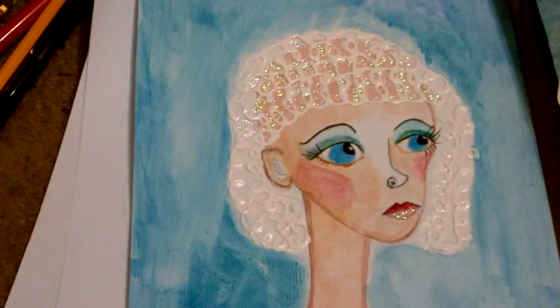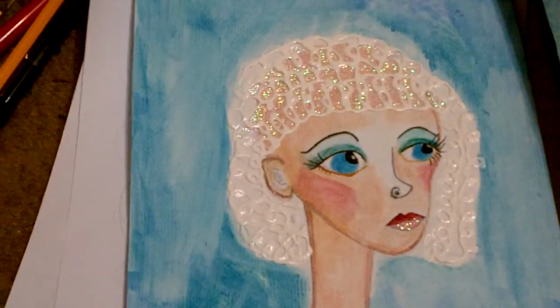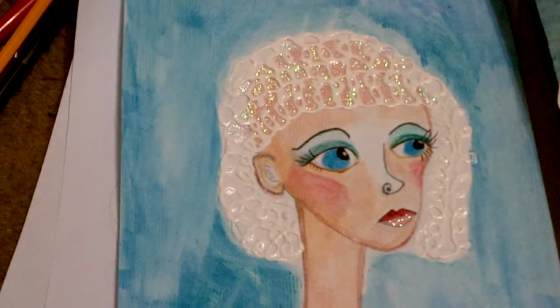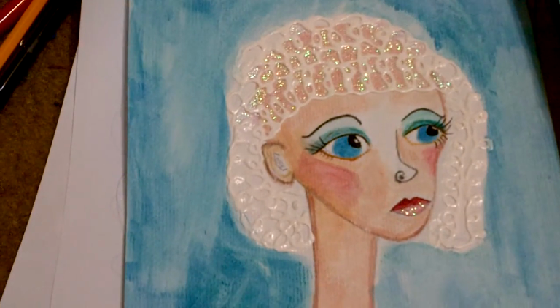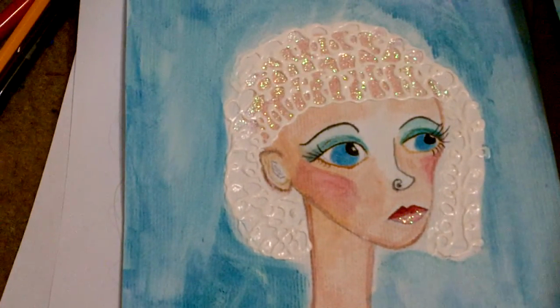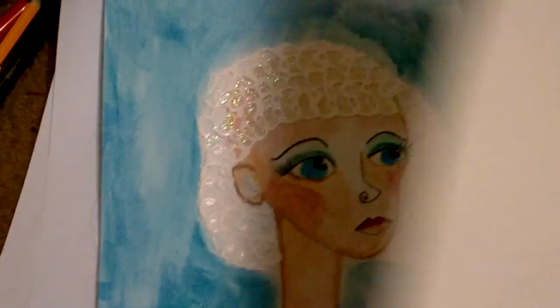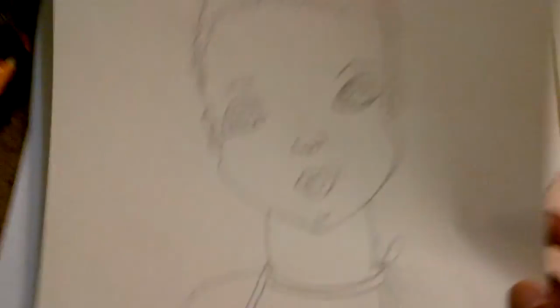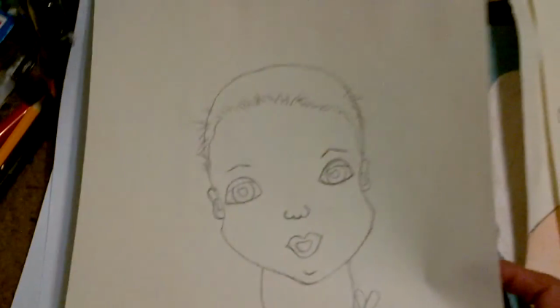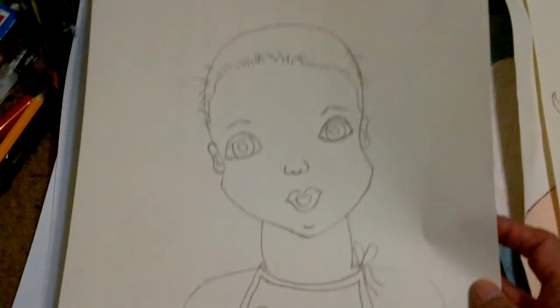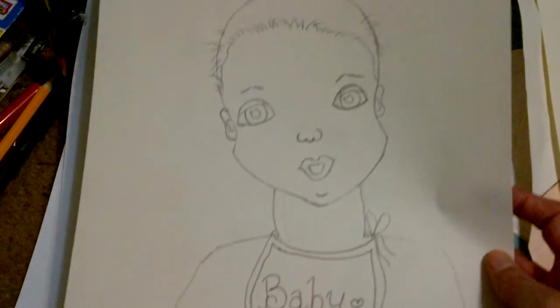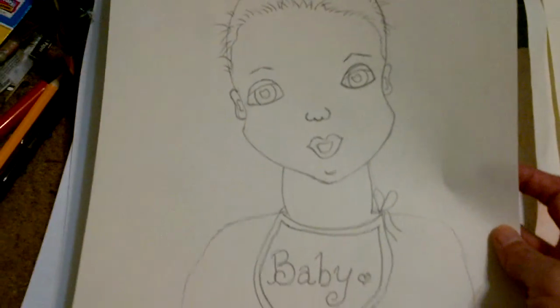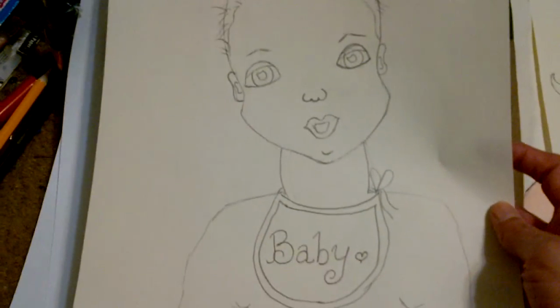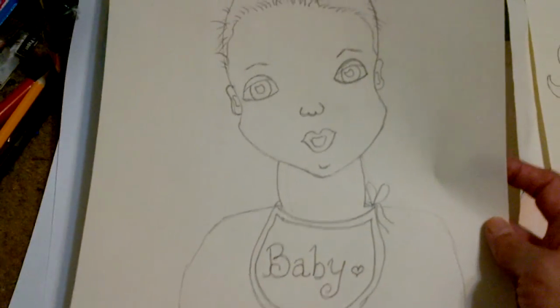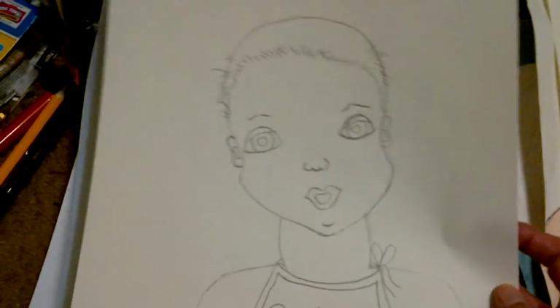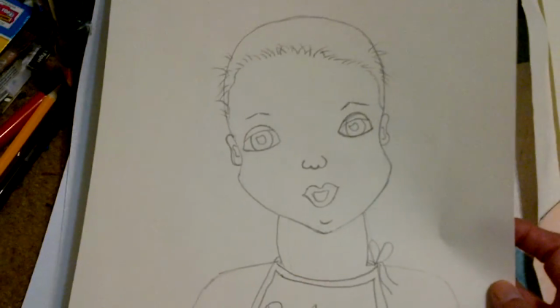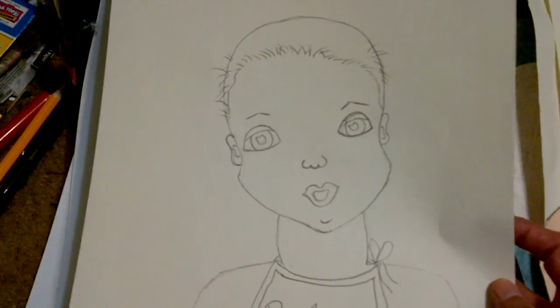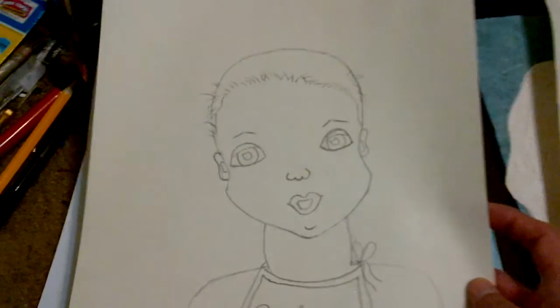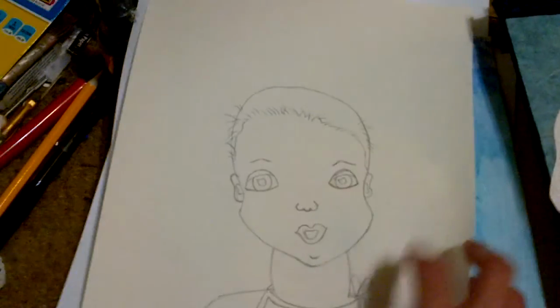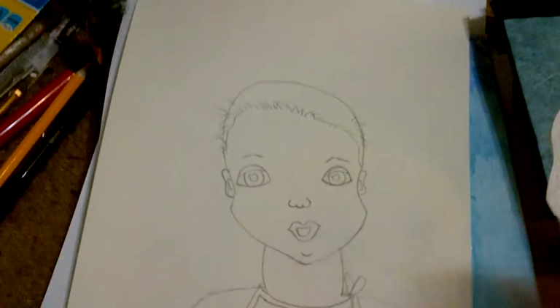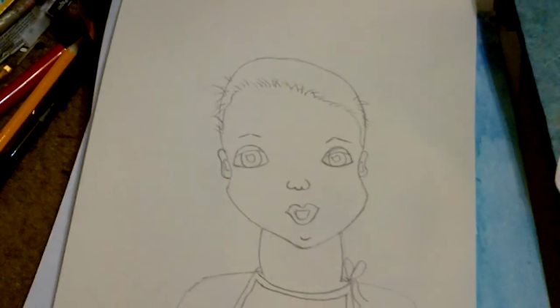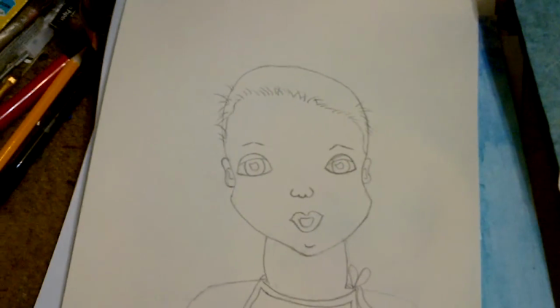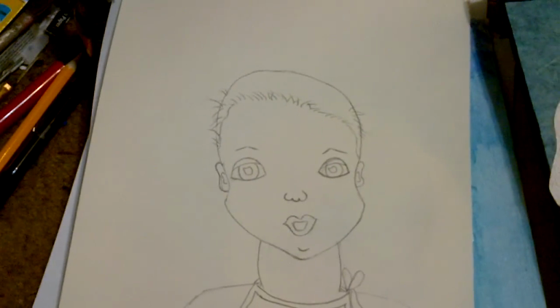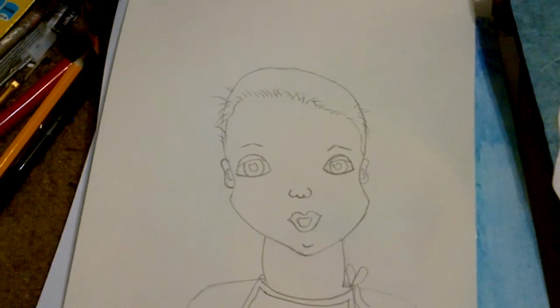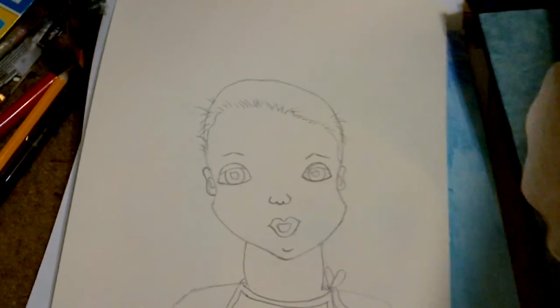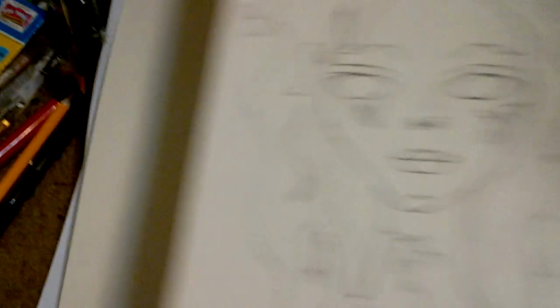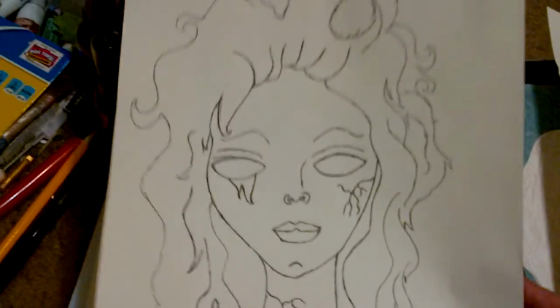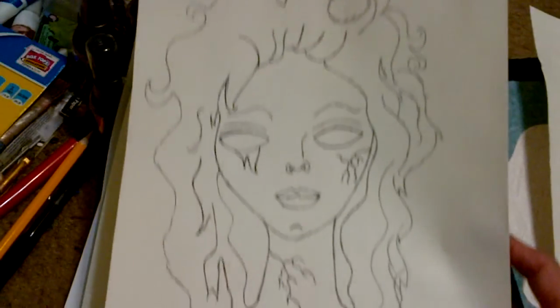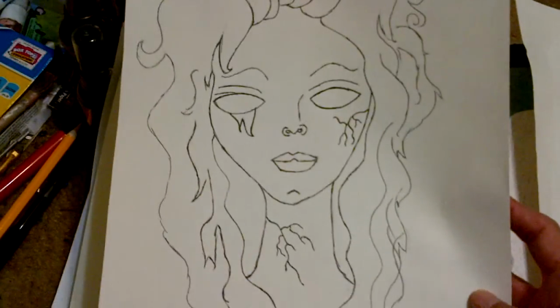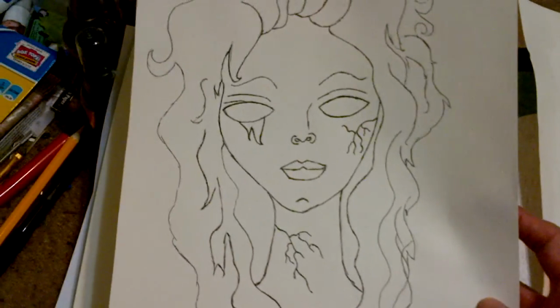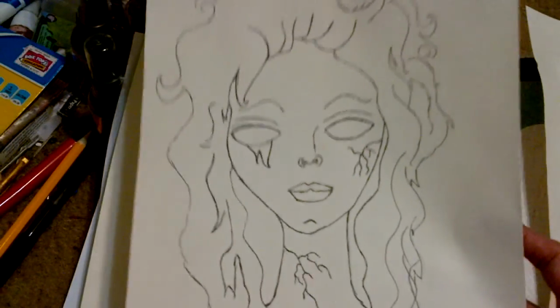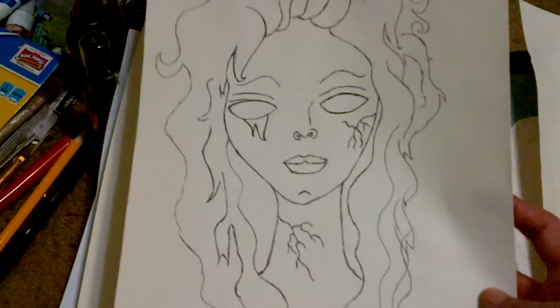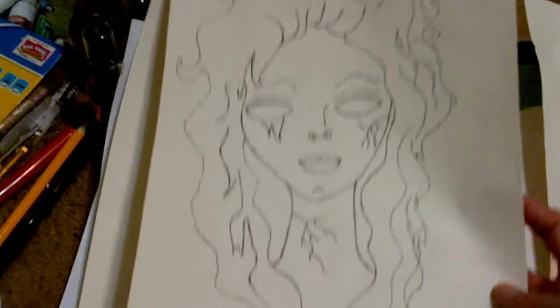And then this one I just did a few minutes ago — tried my hand at drawing a baby. This one I posted on Facebook.